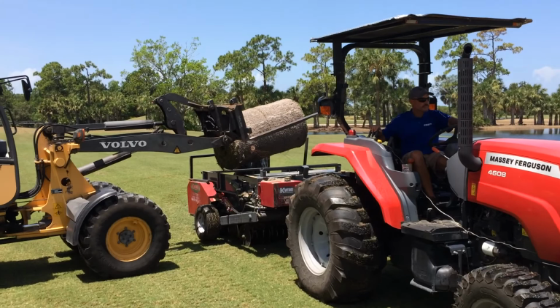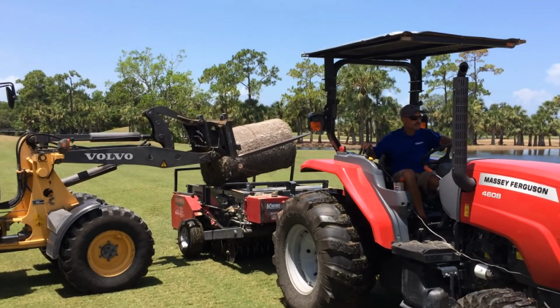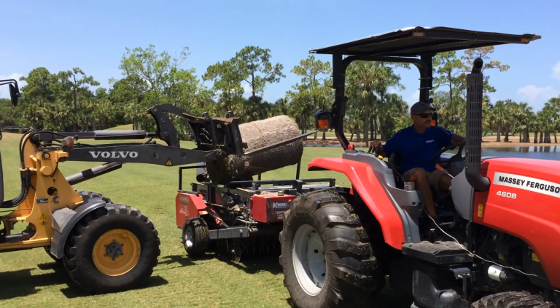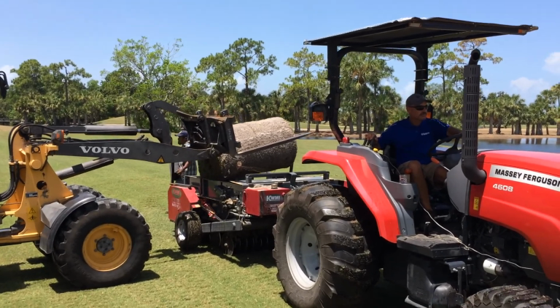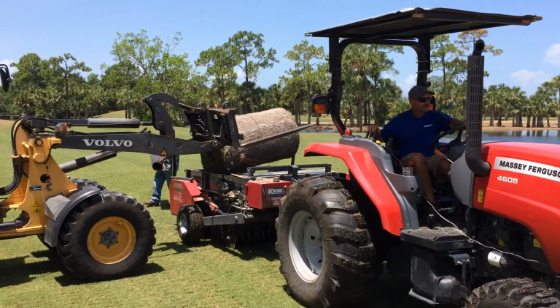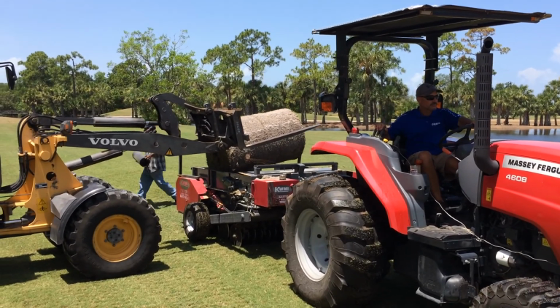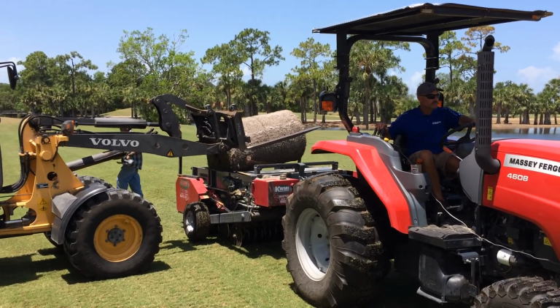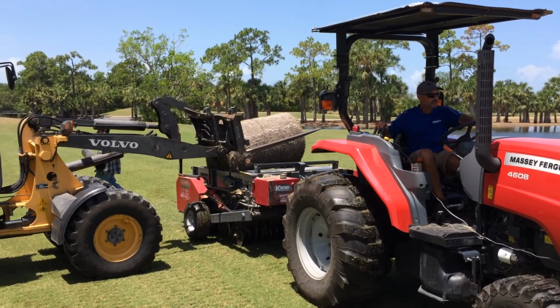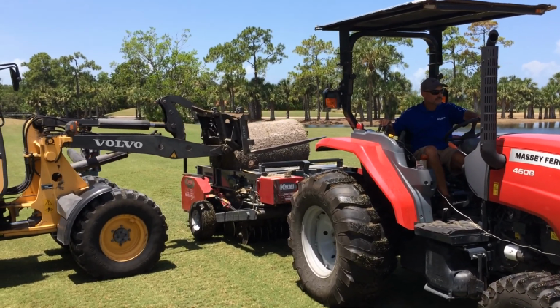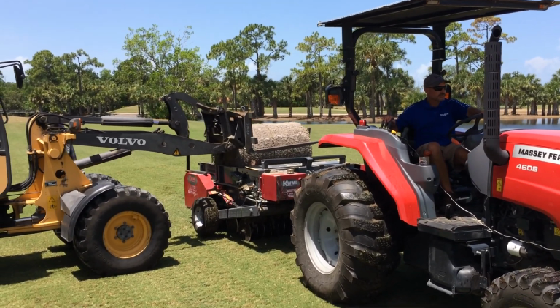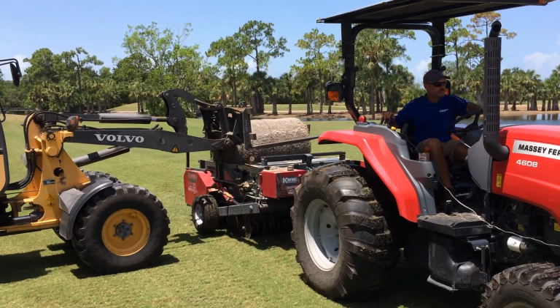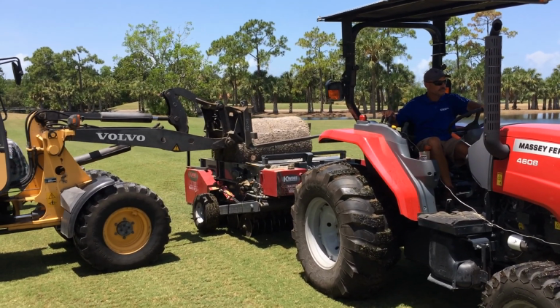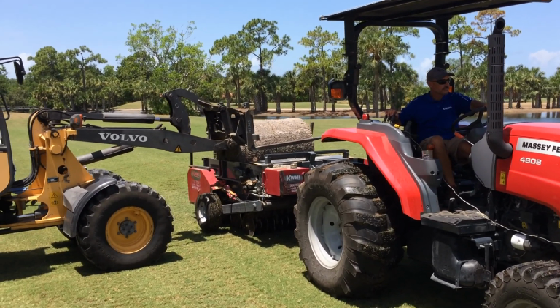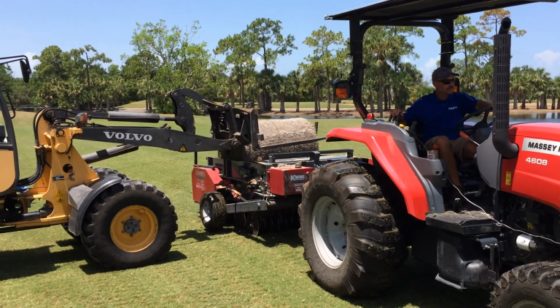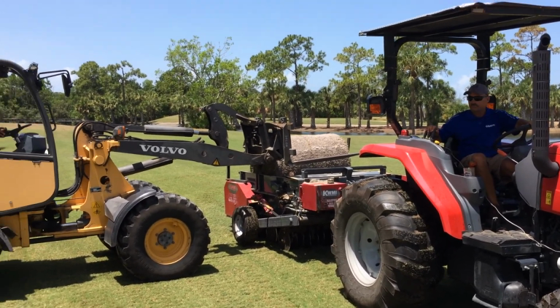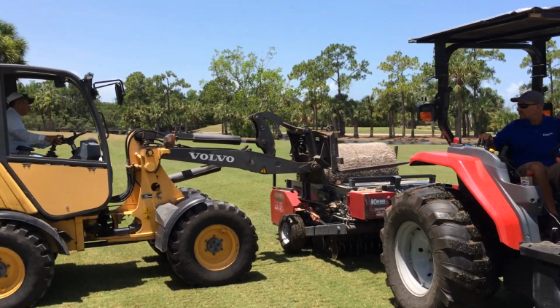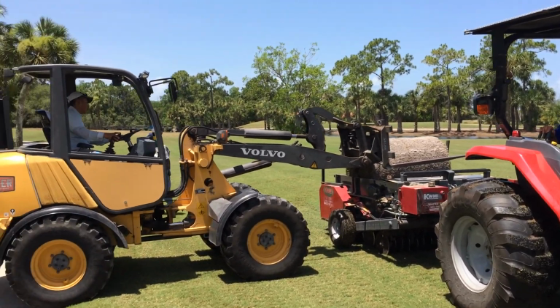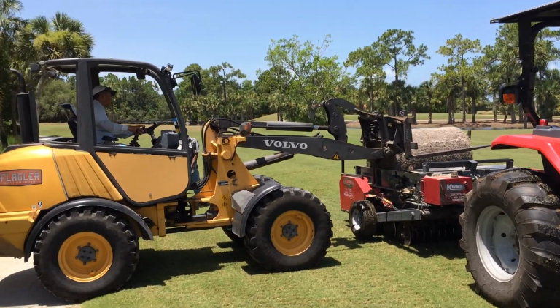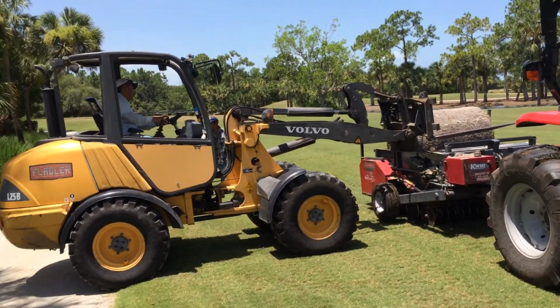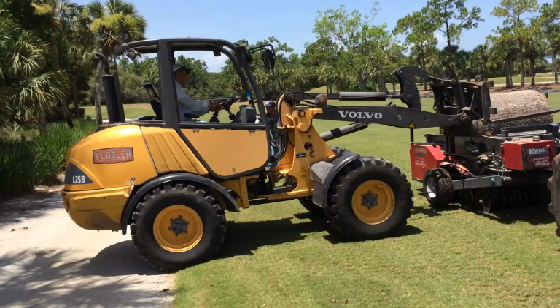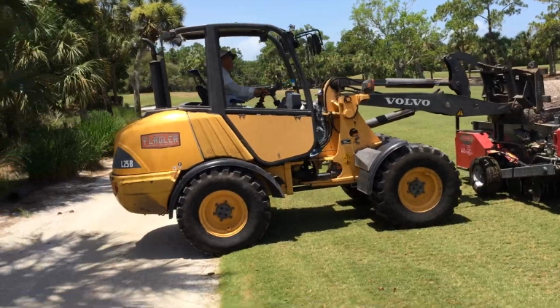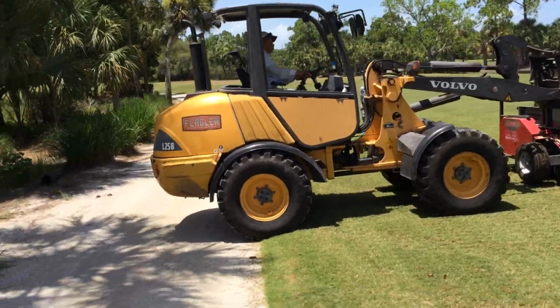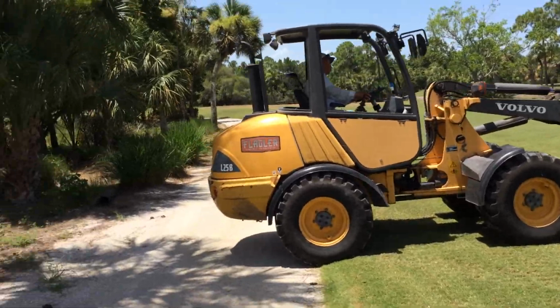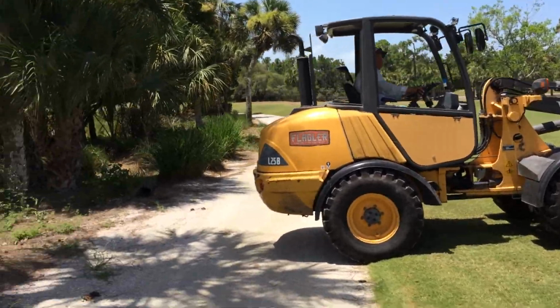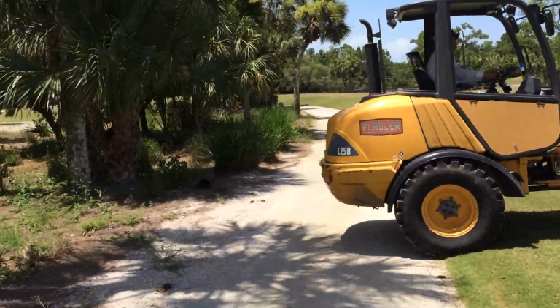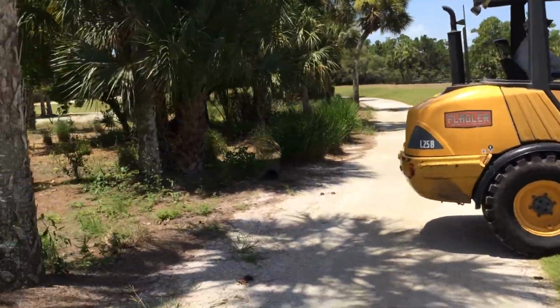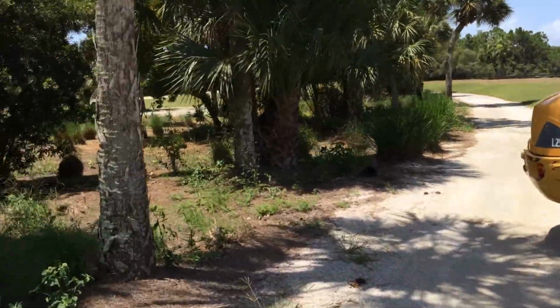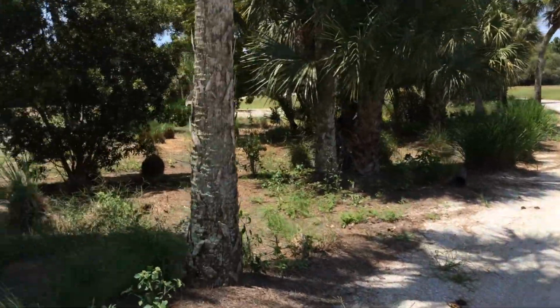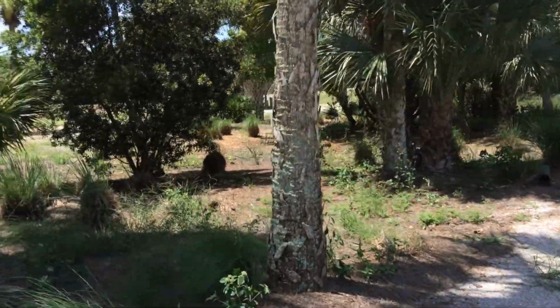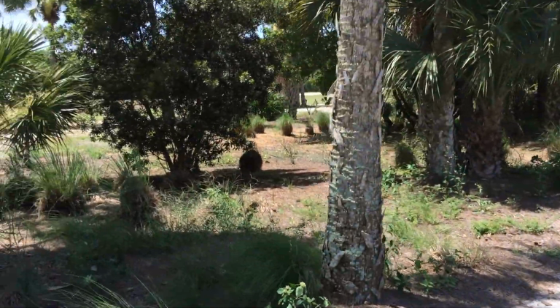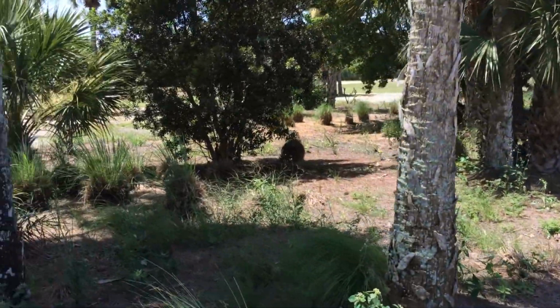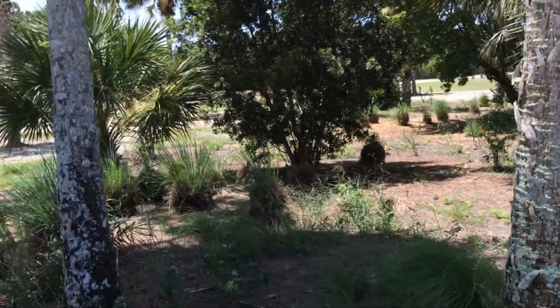Right here, you're seeing a close-up of one of the rolls being loaded into the machine by one of our employees on the forklift here, Pedro.